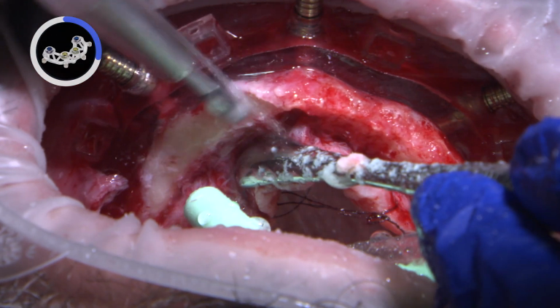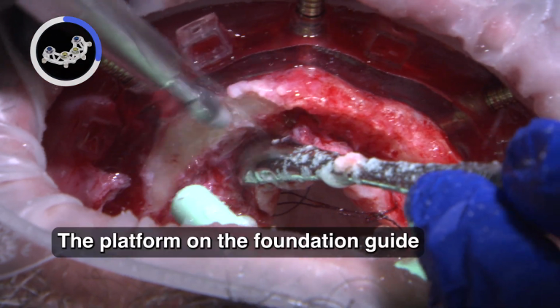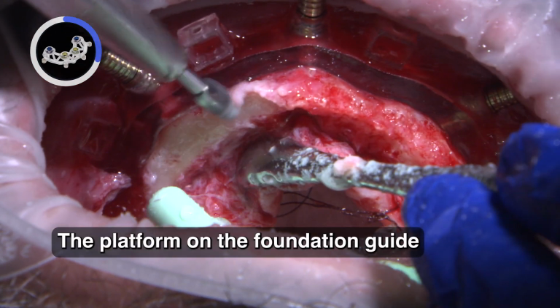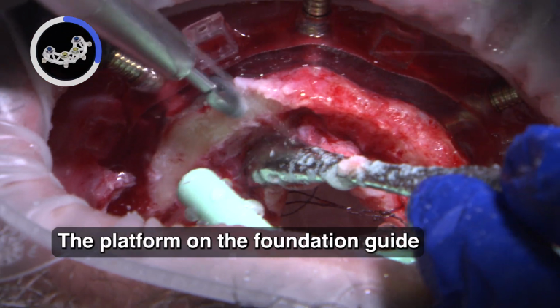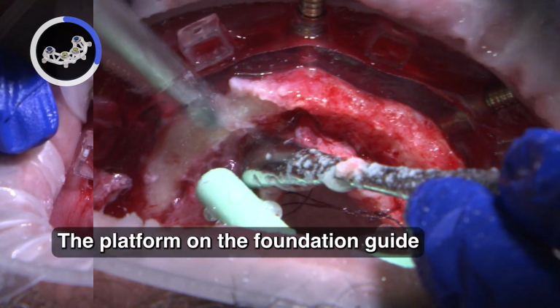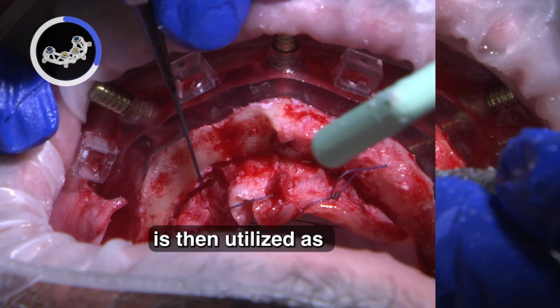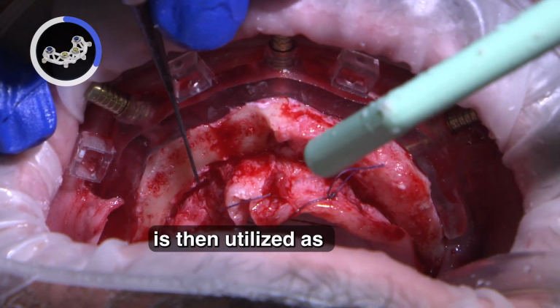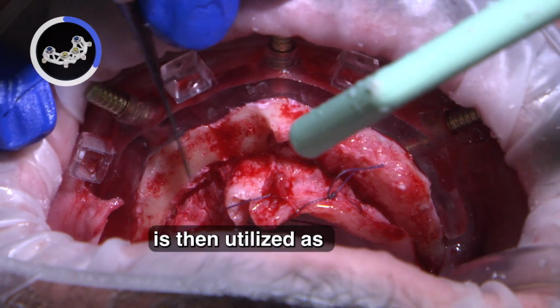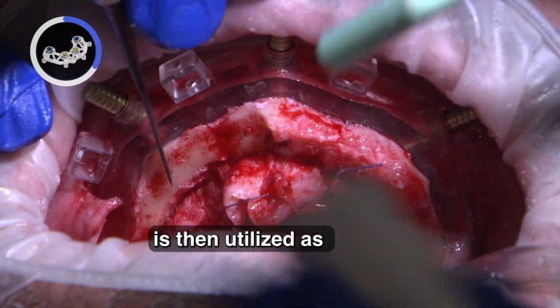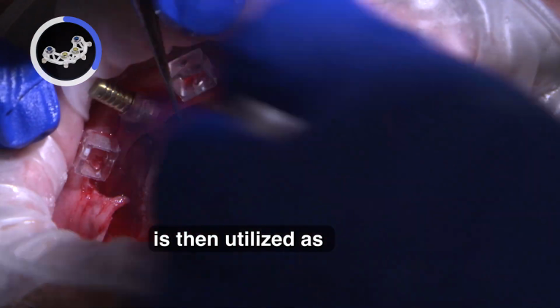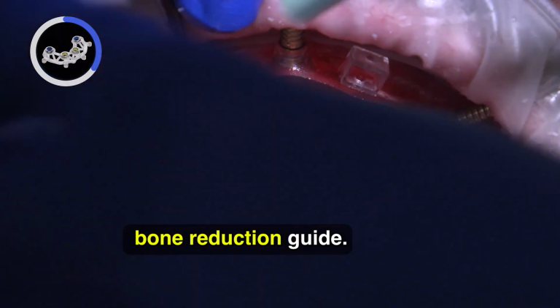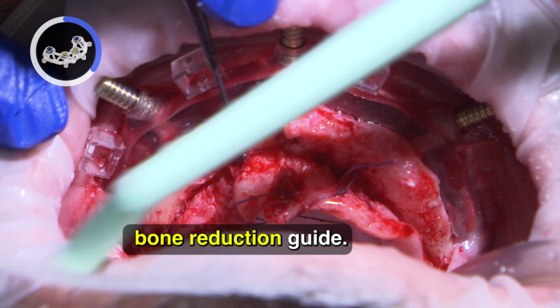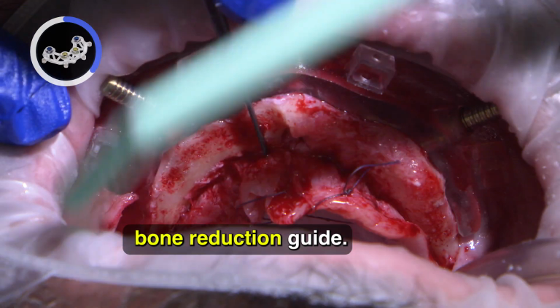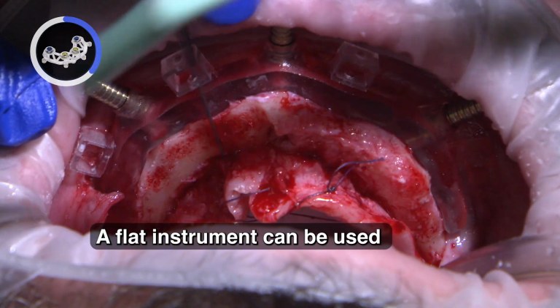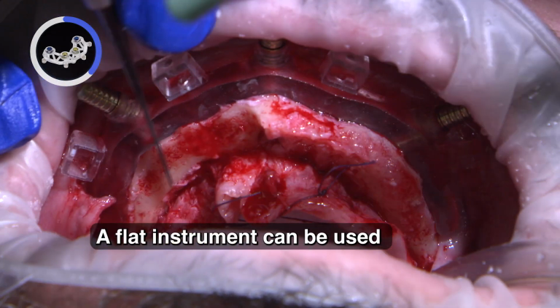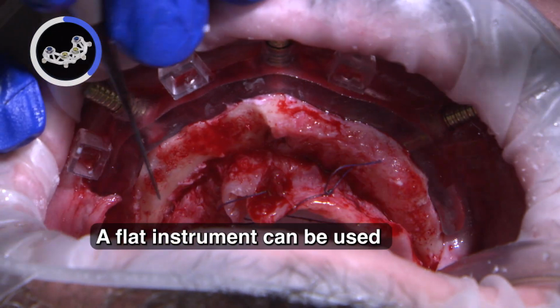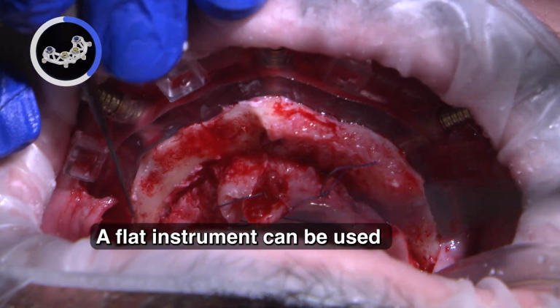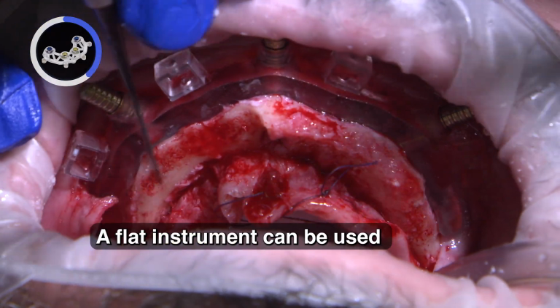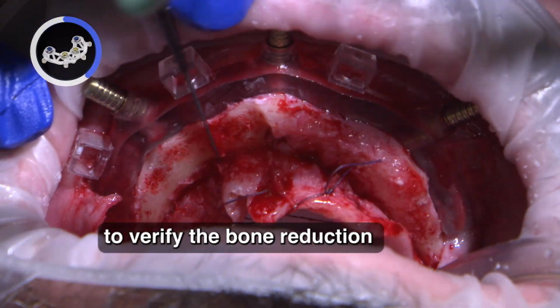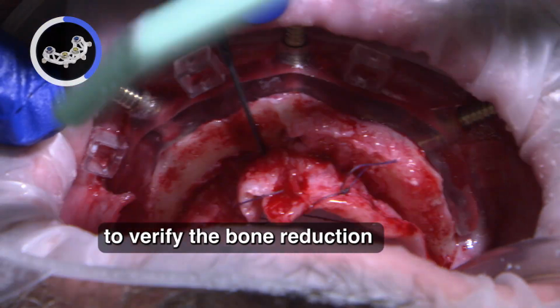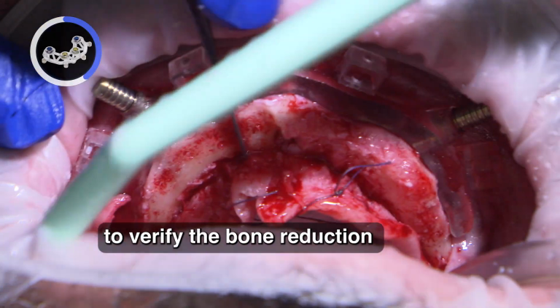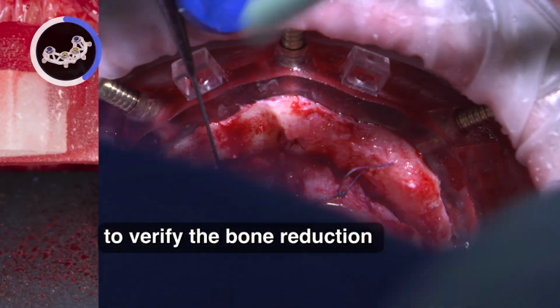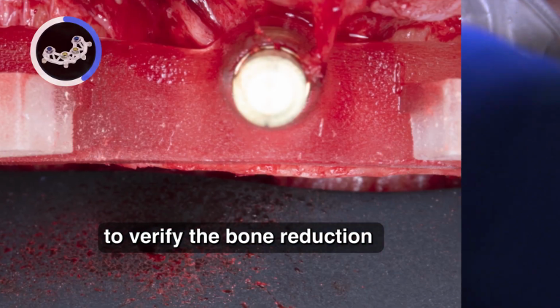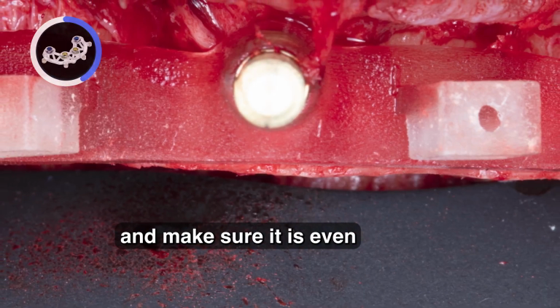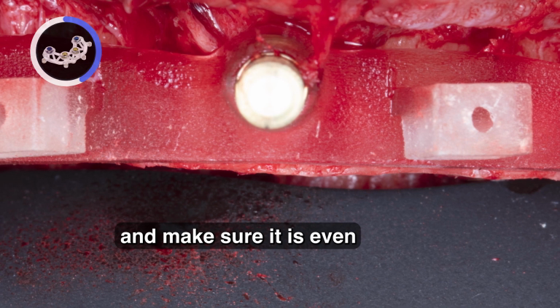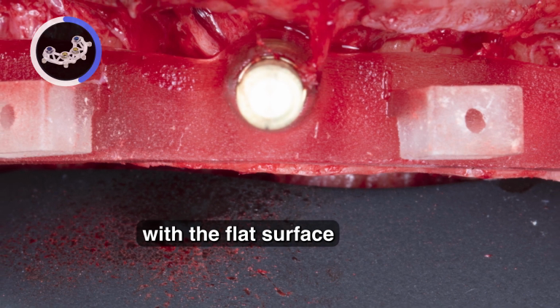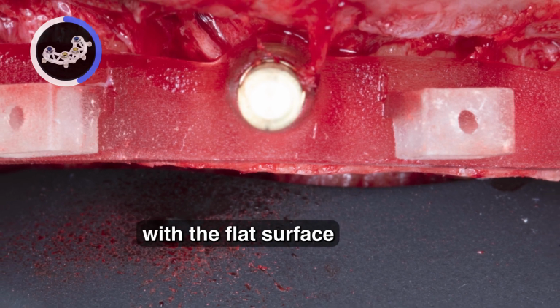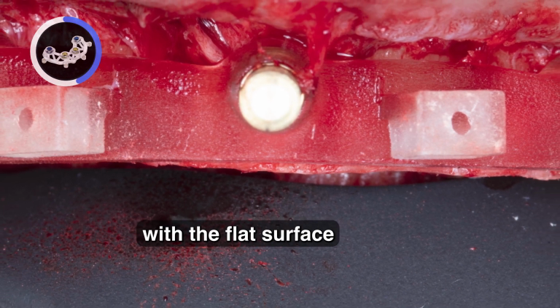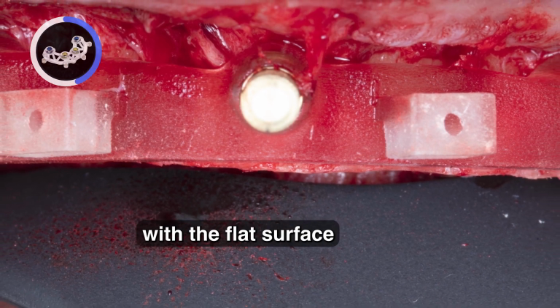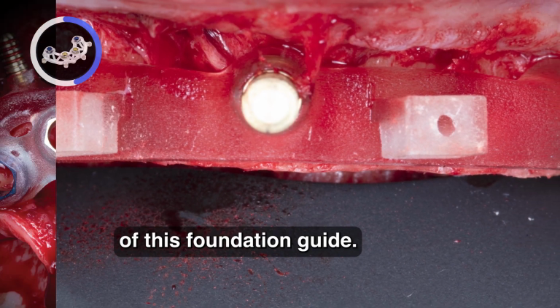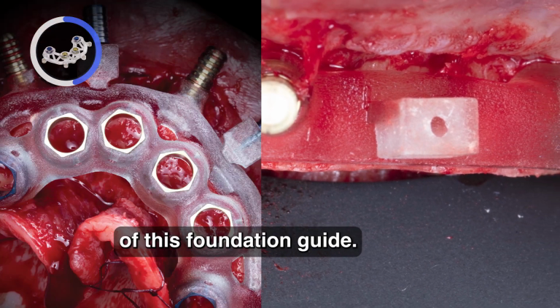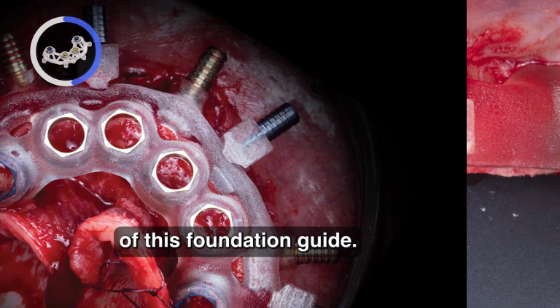The platform of the foundation guide is then utilized as a bone reduction guide. A flat instrument can be used to verify the bone reduction and make sure it is even with the flat surface of the foundation guide.